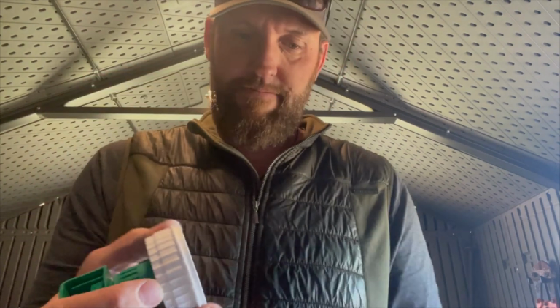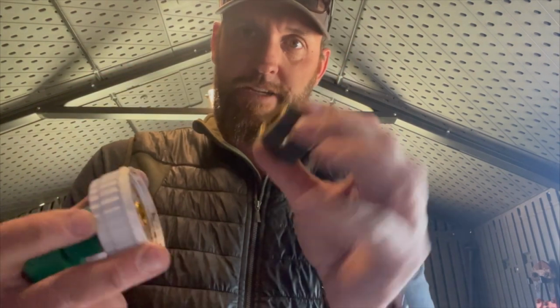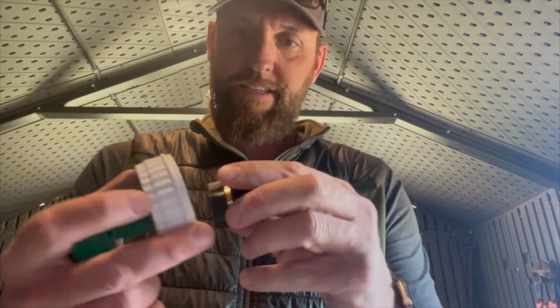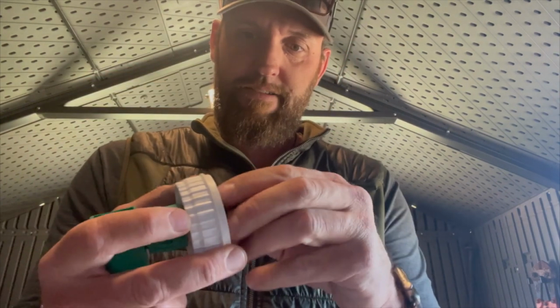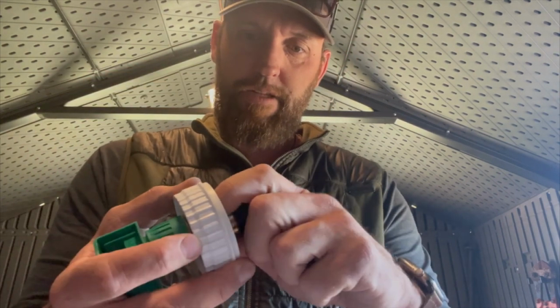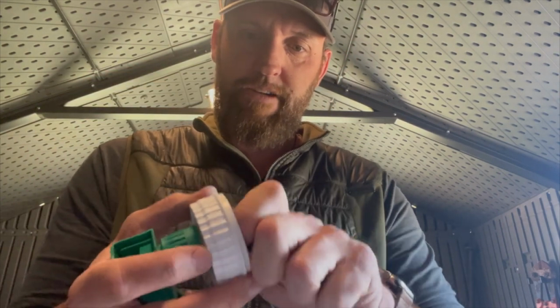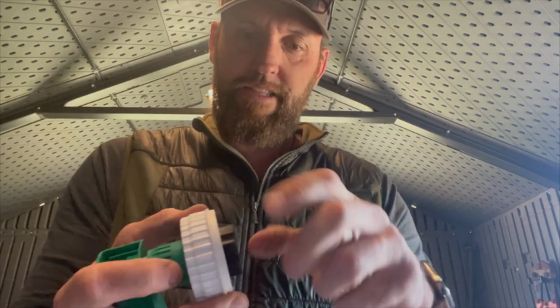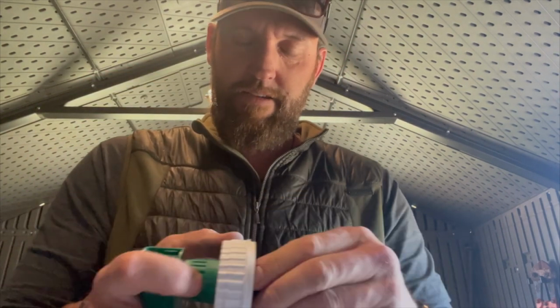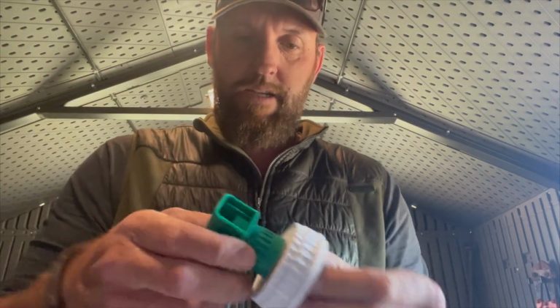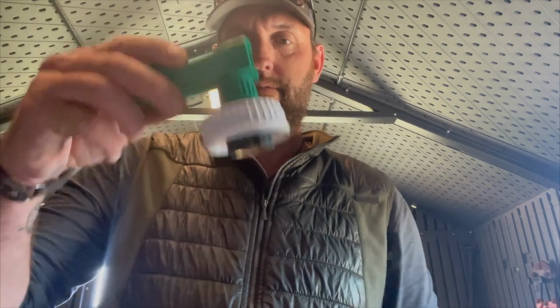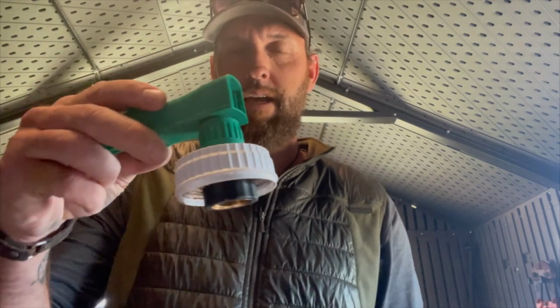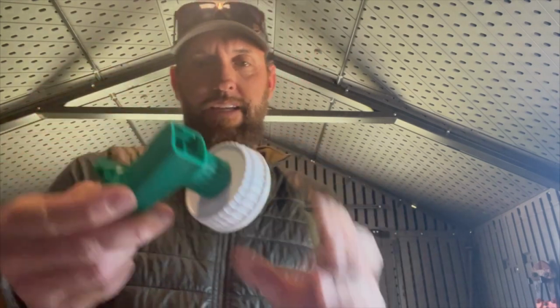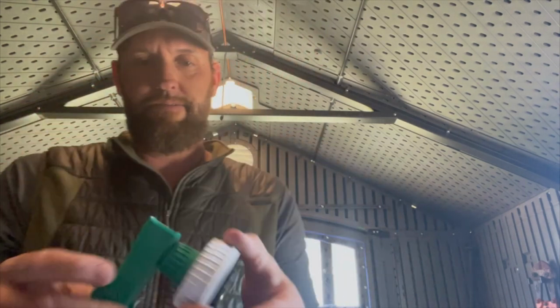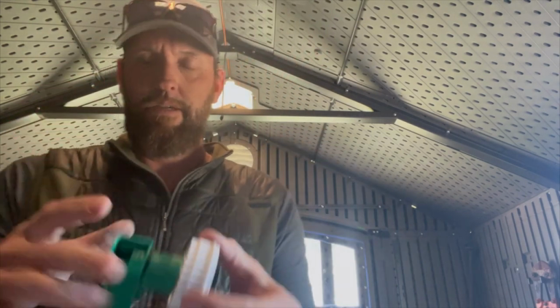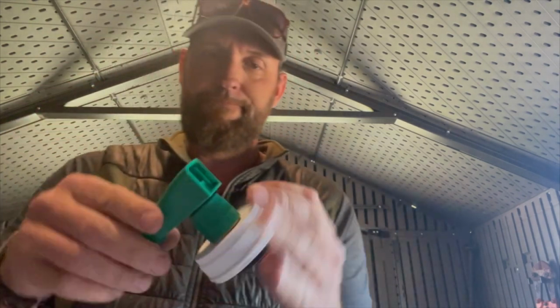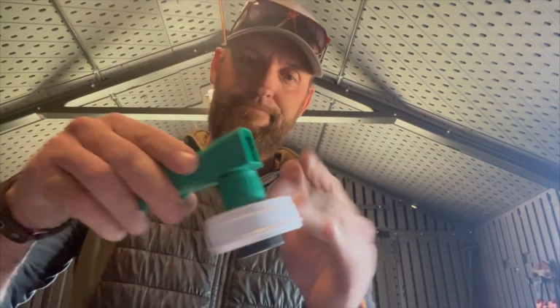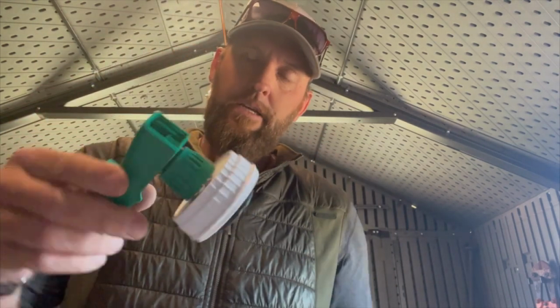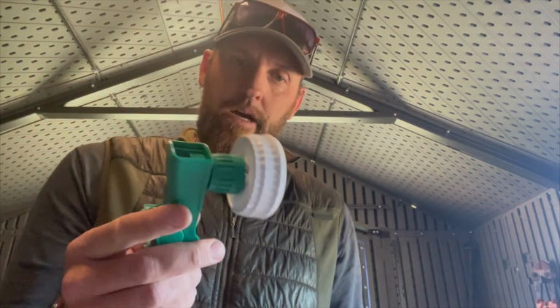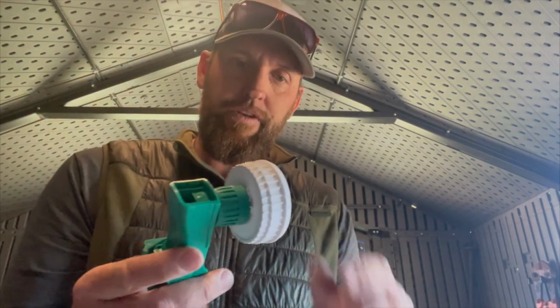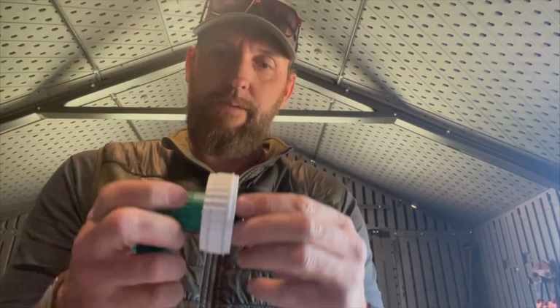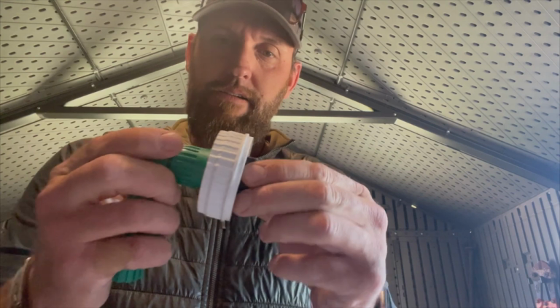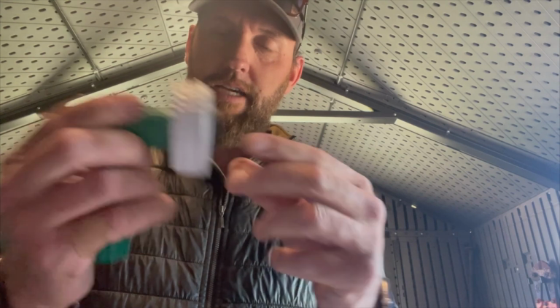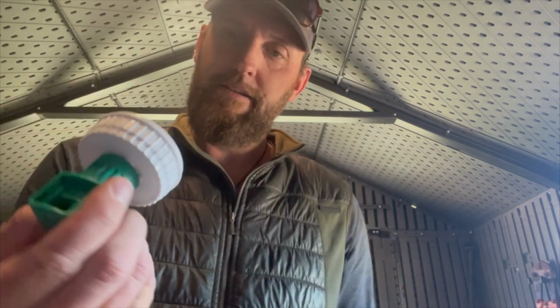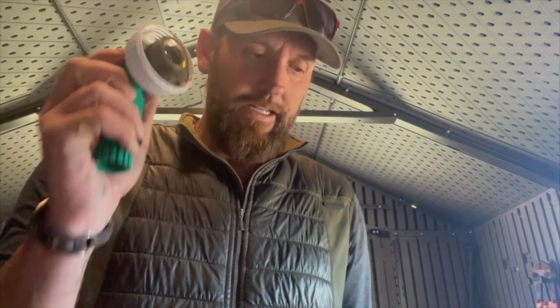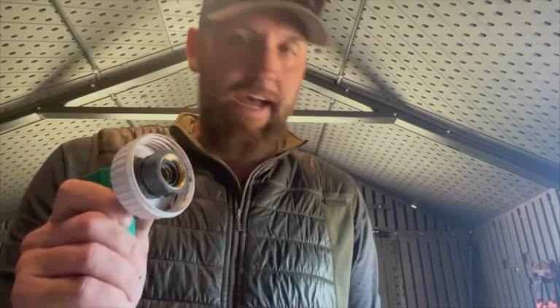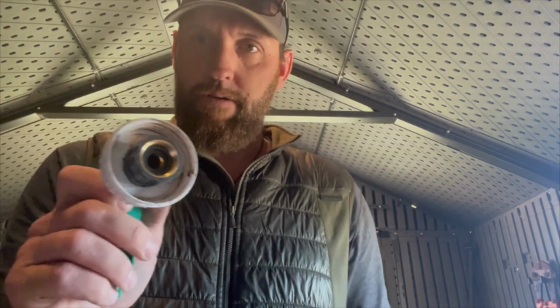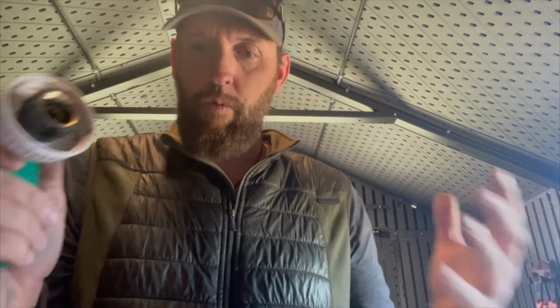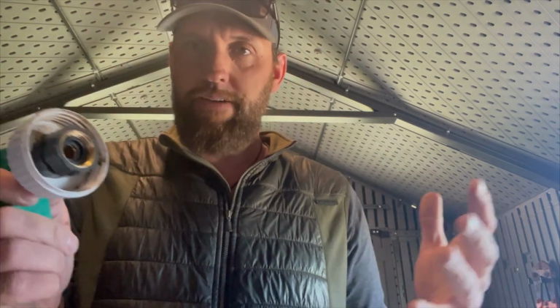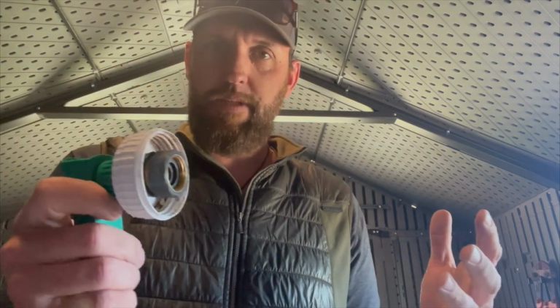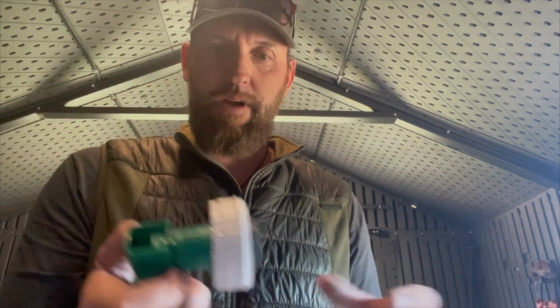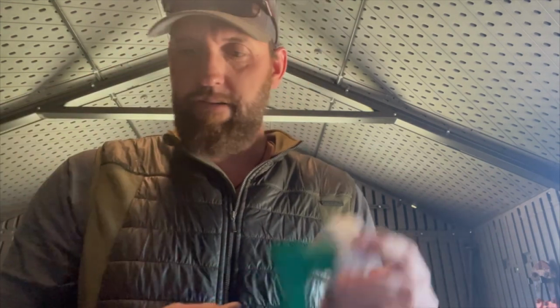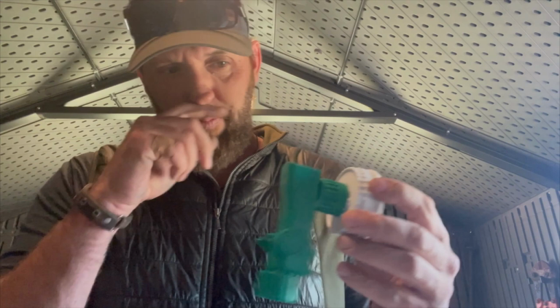Let's drill this out right there — boom, got right through there. I'm gonna take this, clip it right on here like this, and now I'm connected. Are you freaking kidding me? Look at that!